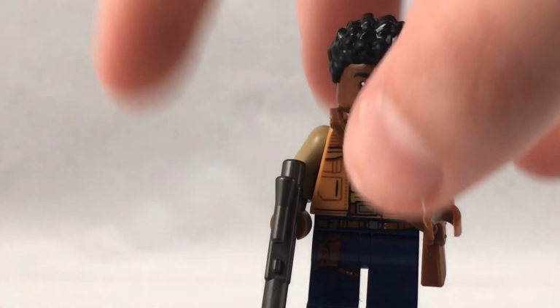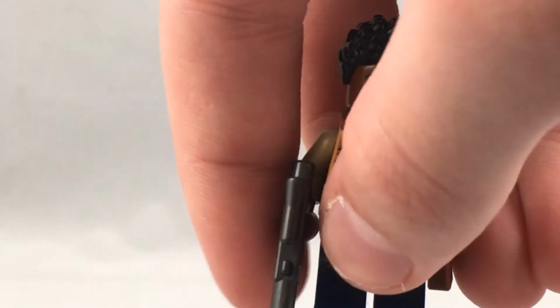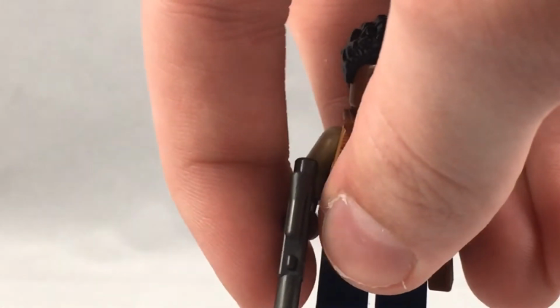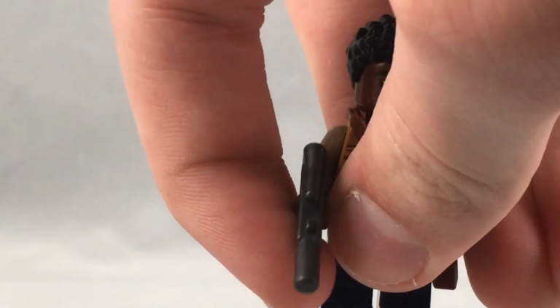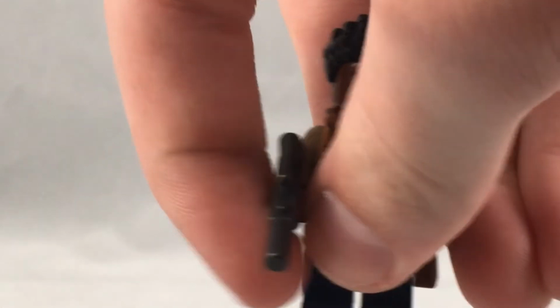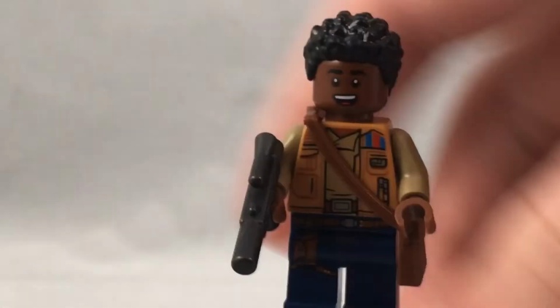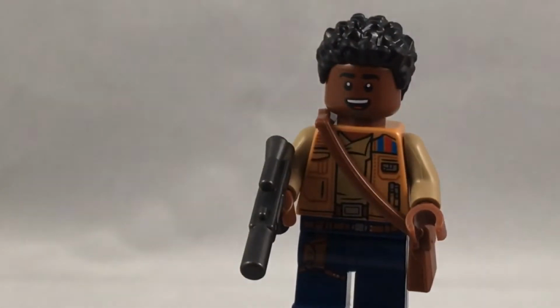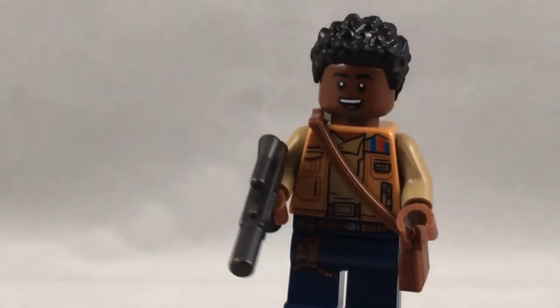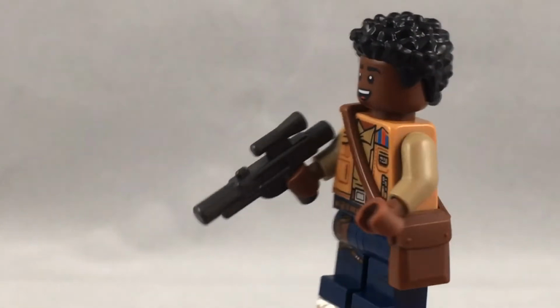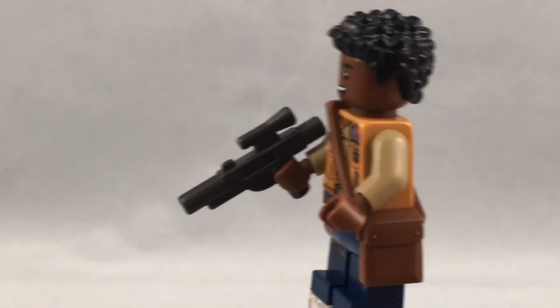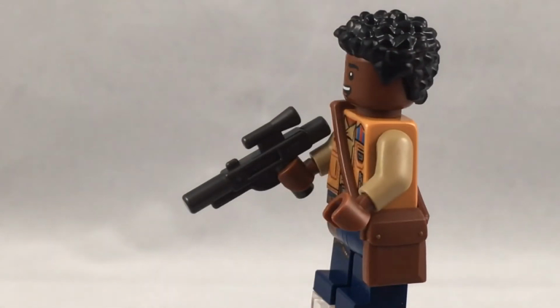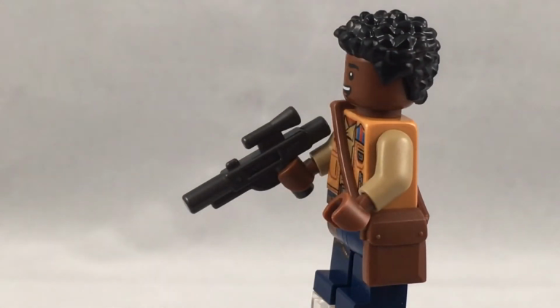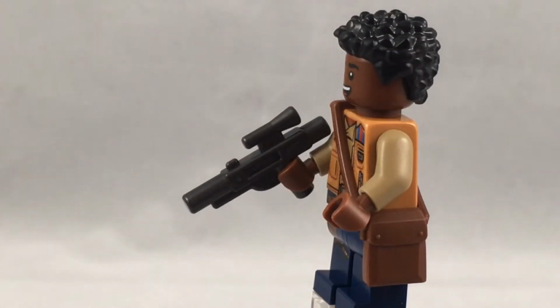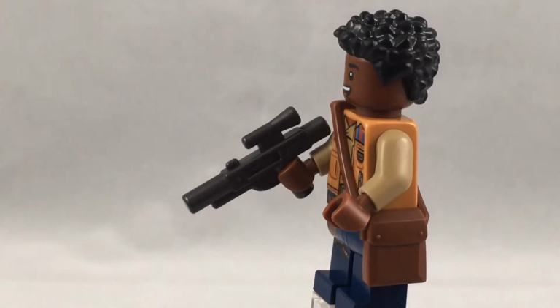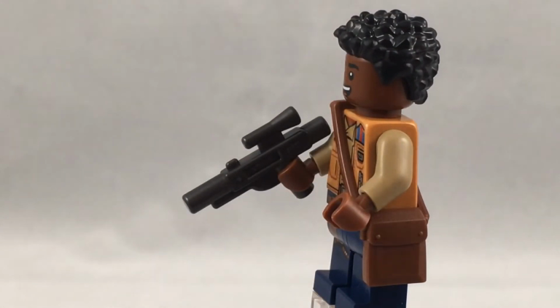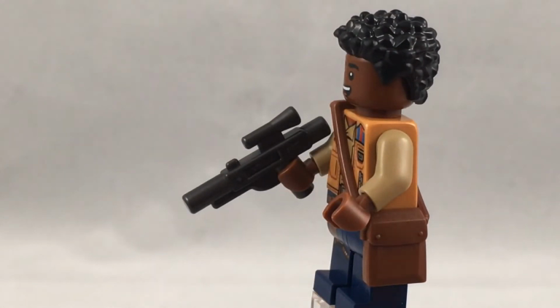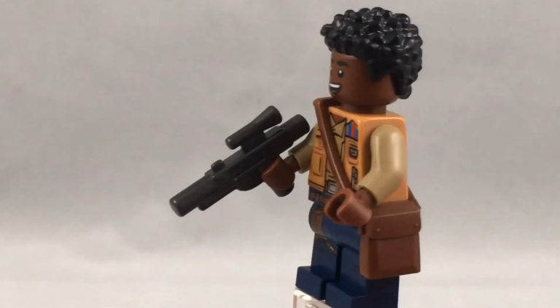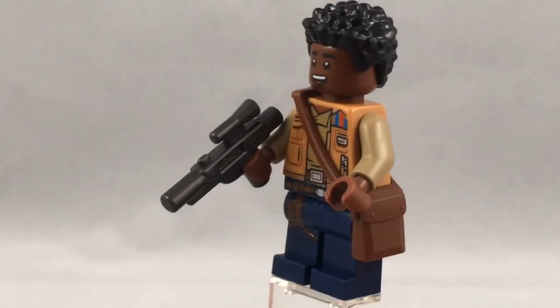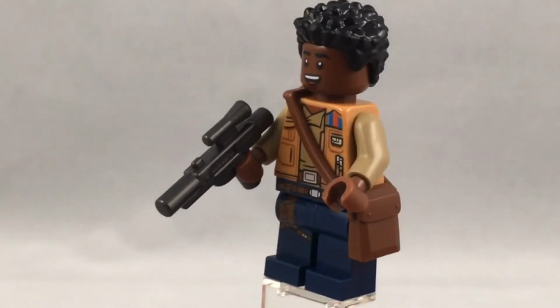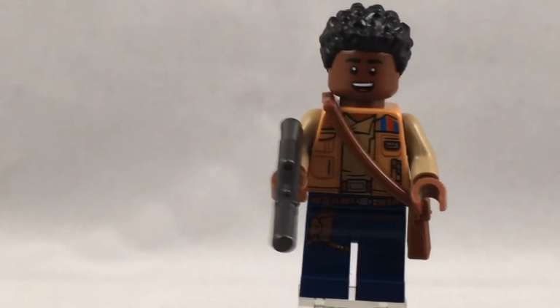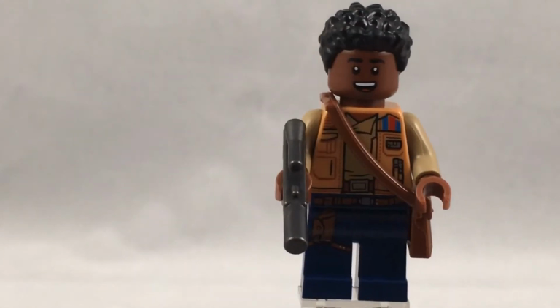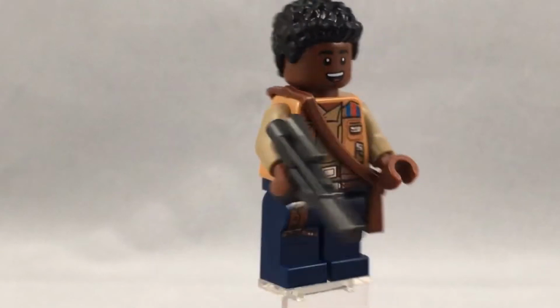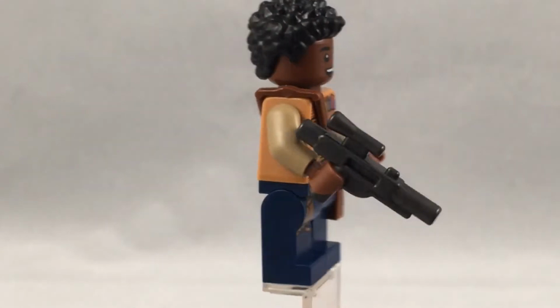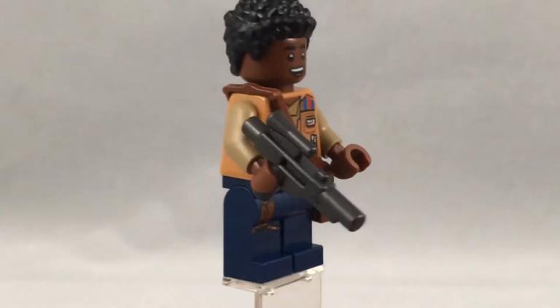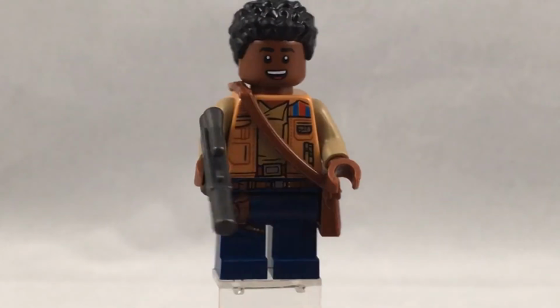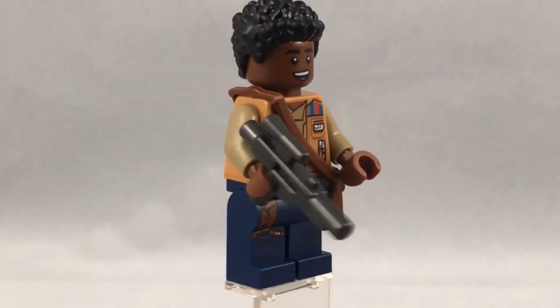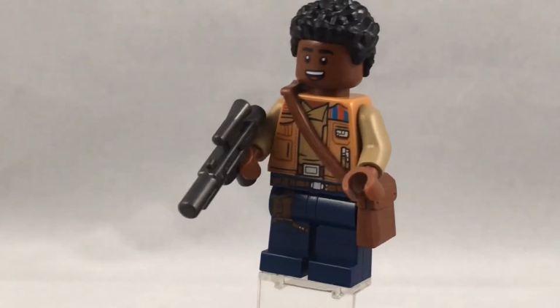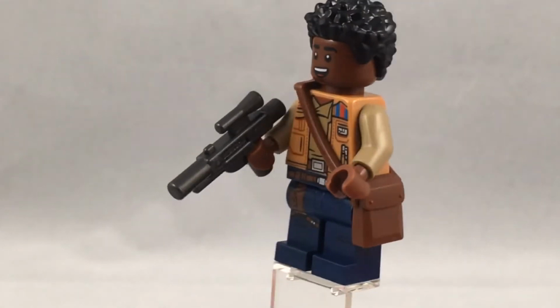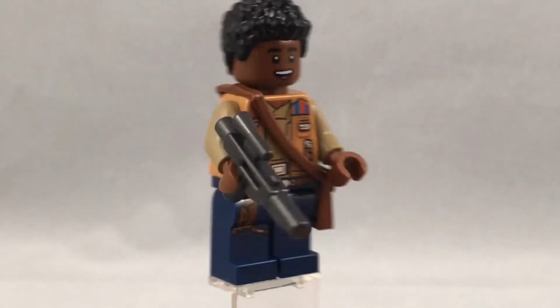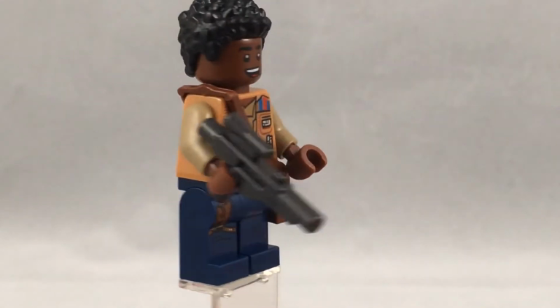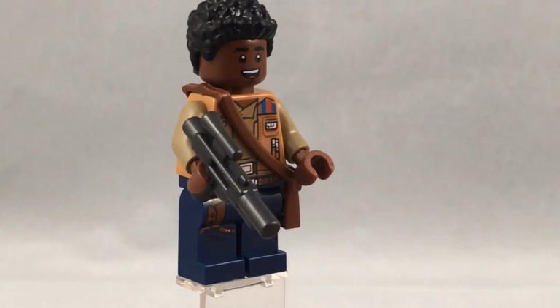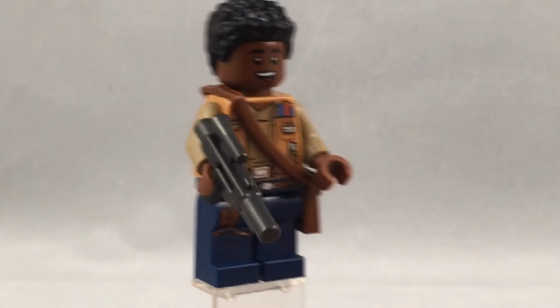First taking a look at the blaster — it's one of these very nice molded blasters. Thankfully it's not a stud shooter, but I really like that it's in a lighter gray metallic color, which looks really cool. It's one of my favorite blaster pieces ever.